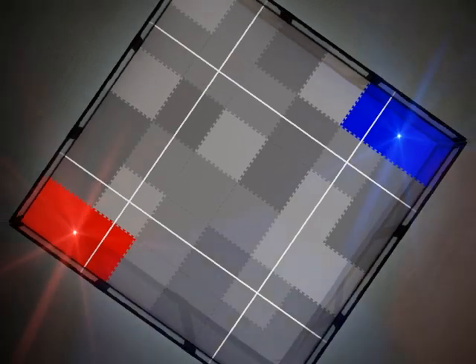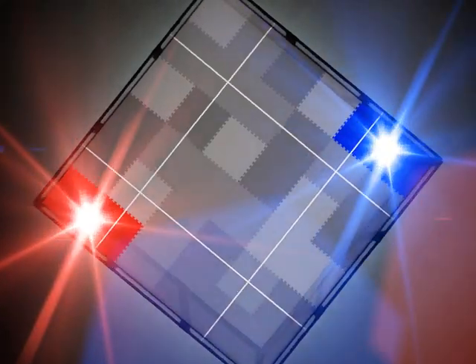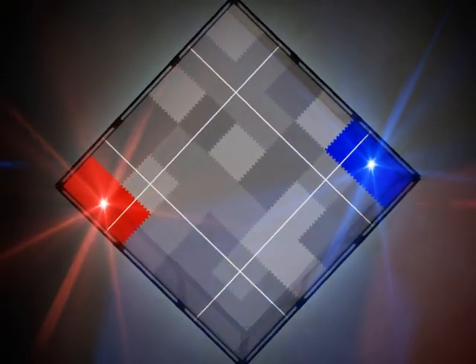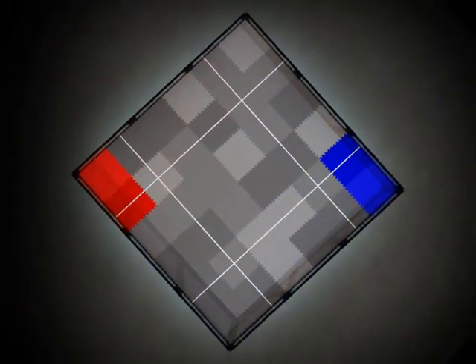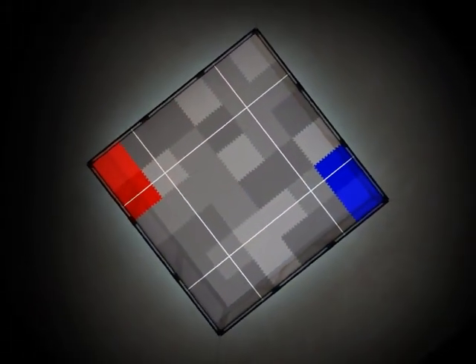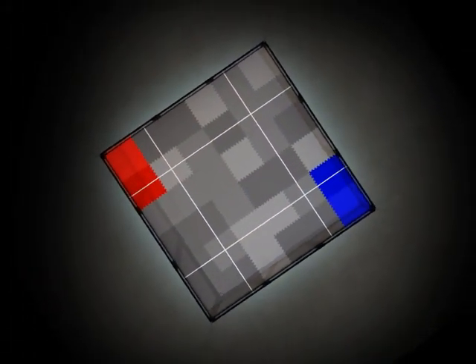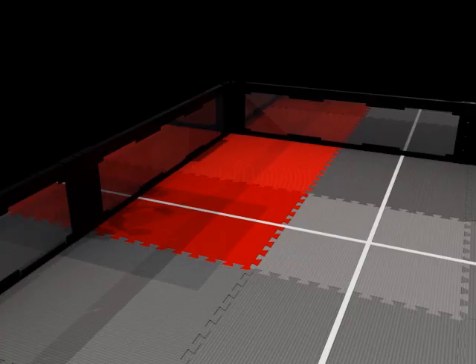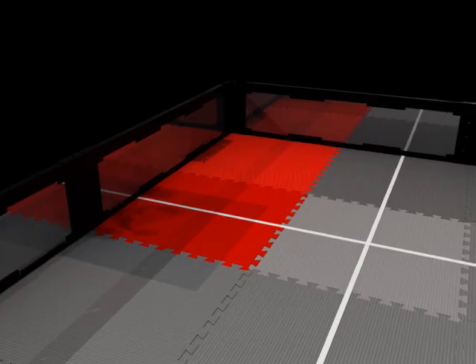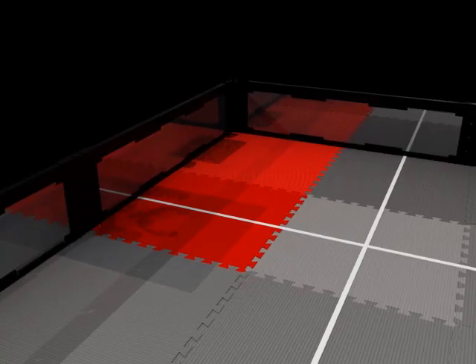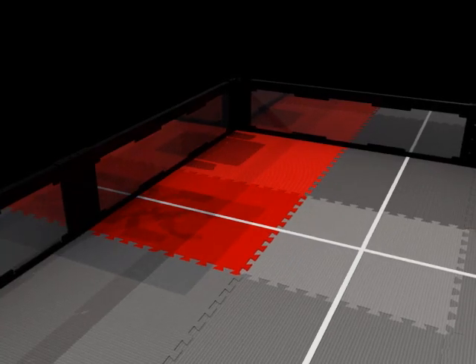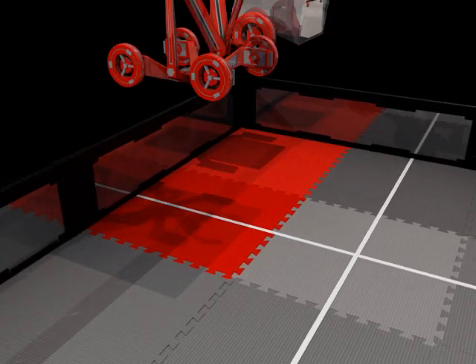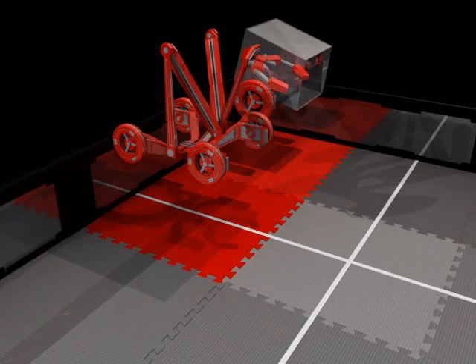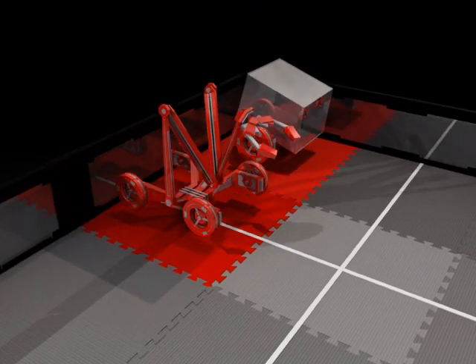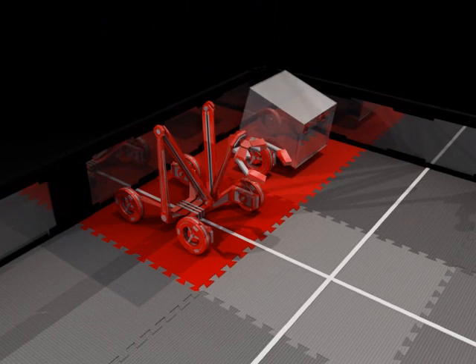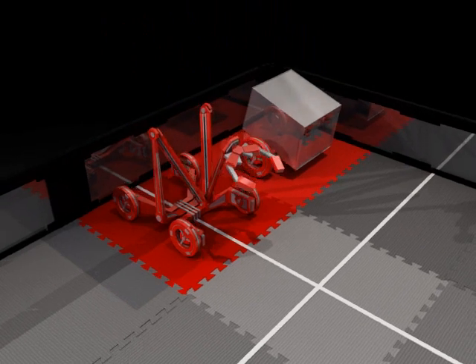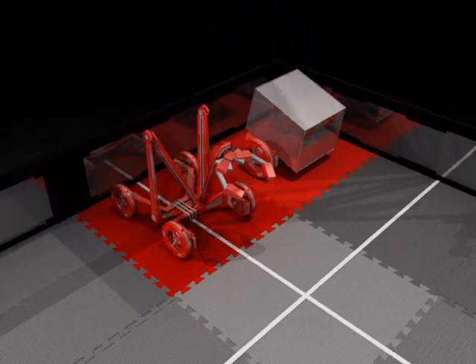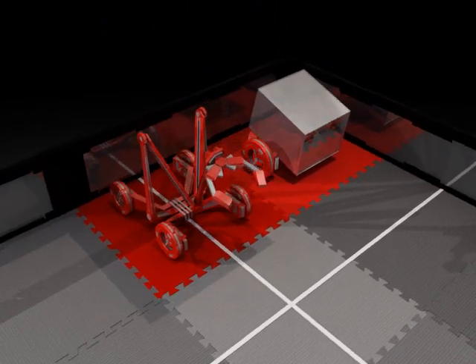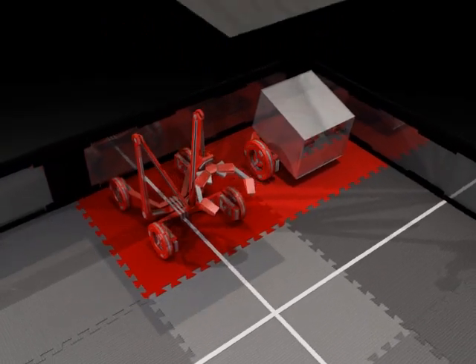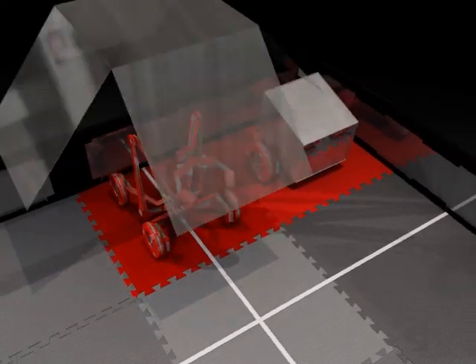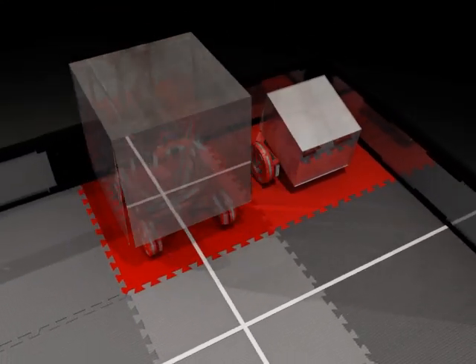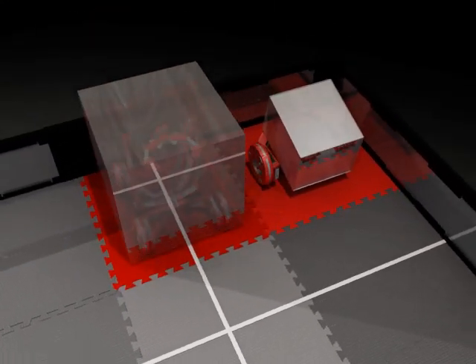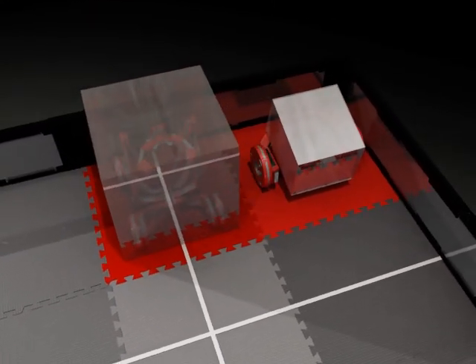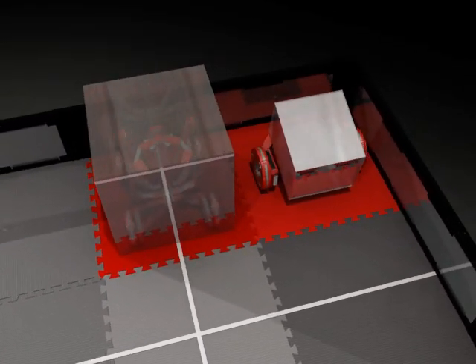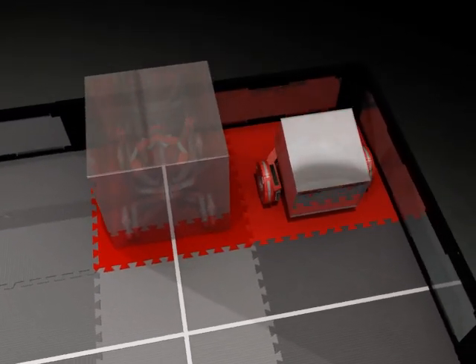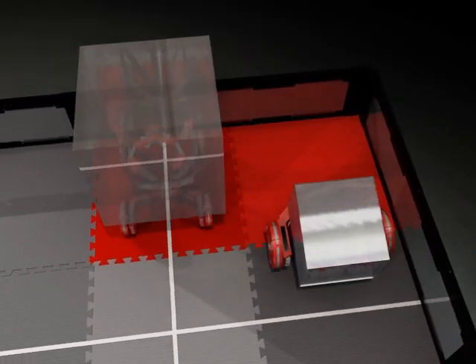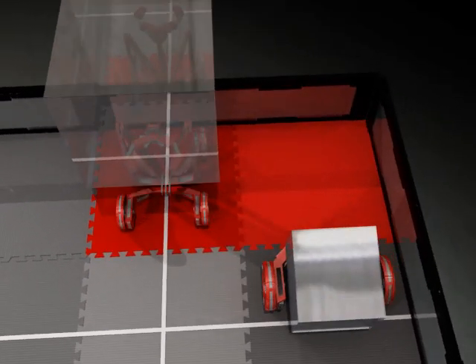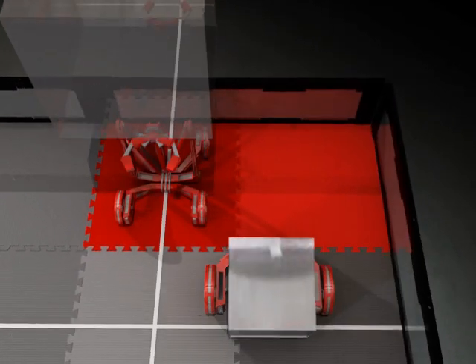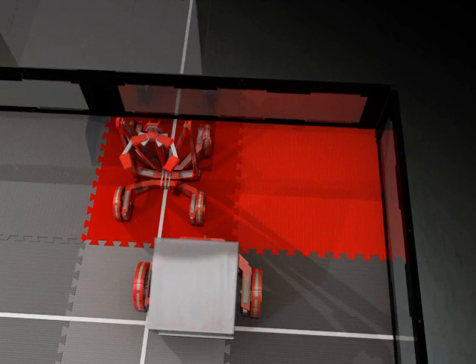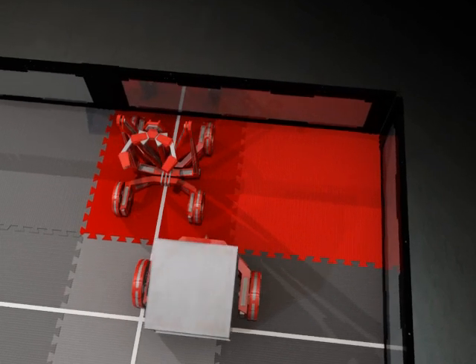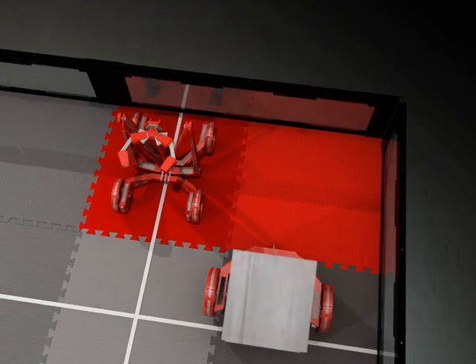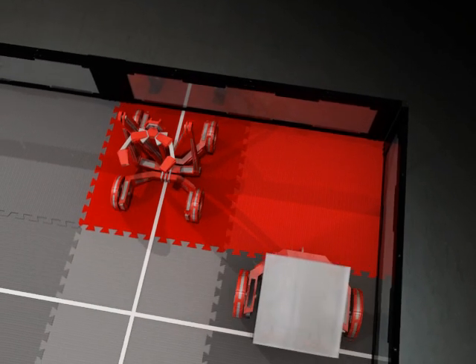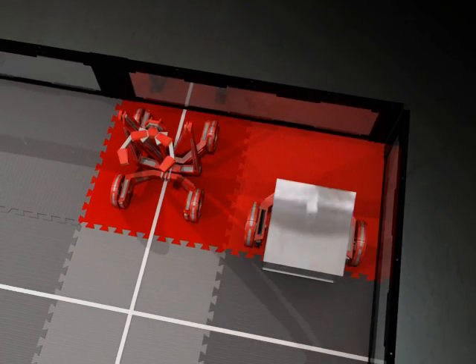The alliances start out at opposite corners. There are two teams, each with one robot per alliance. Each robot must fit inside a cube with a side length of 18 inches and be touching a tile of its alliance's color at the start of the match.